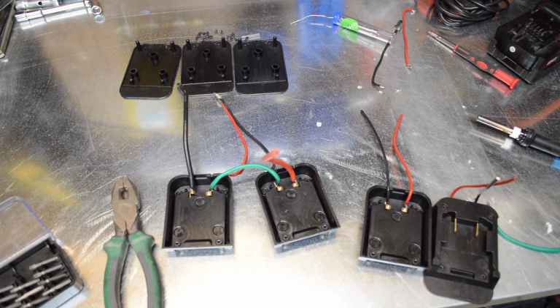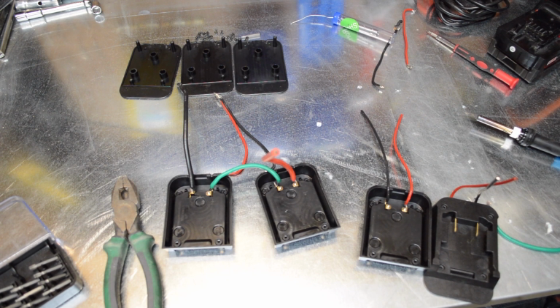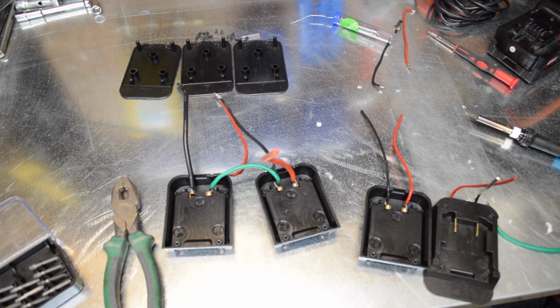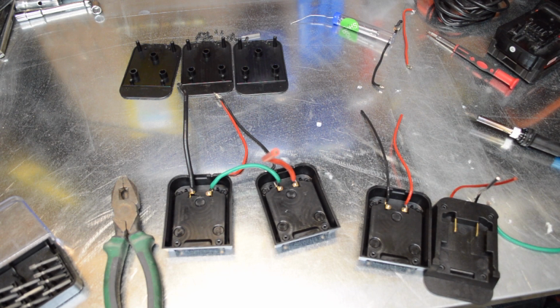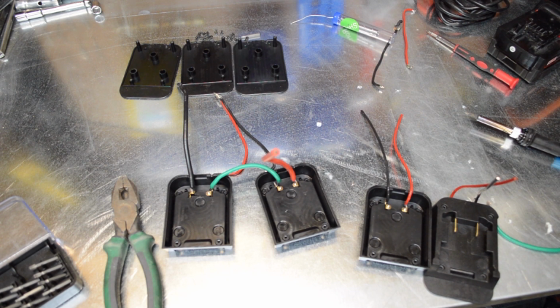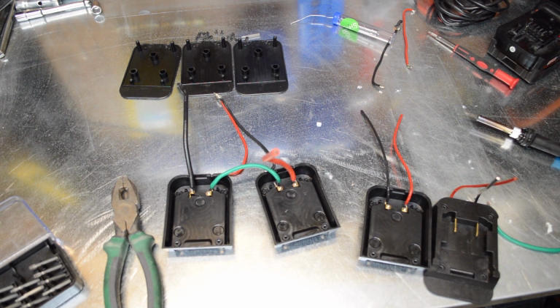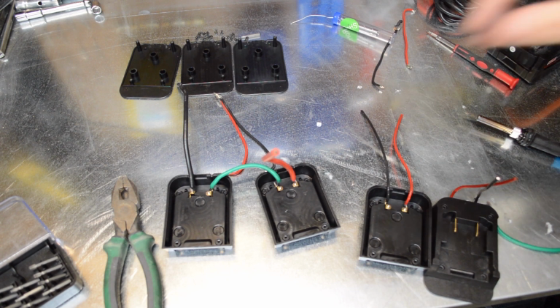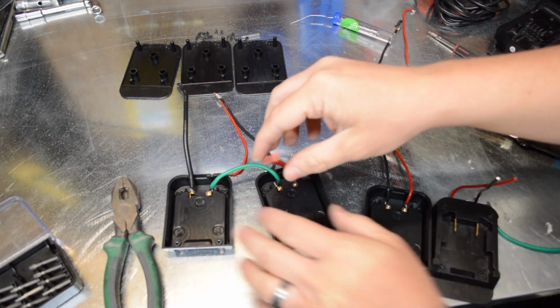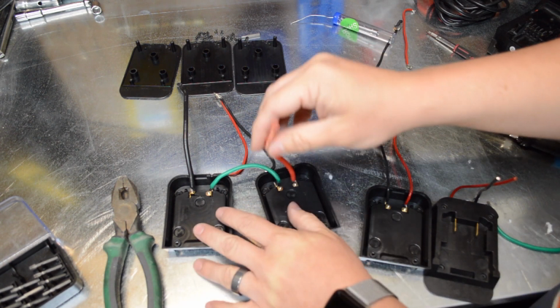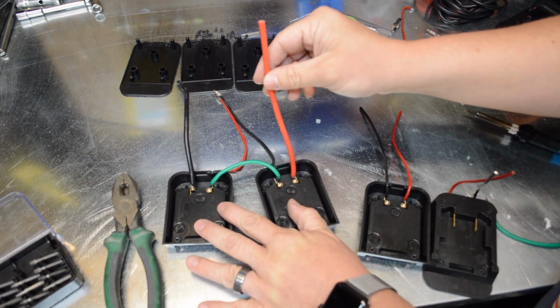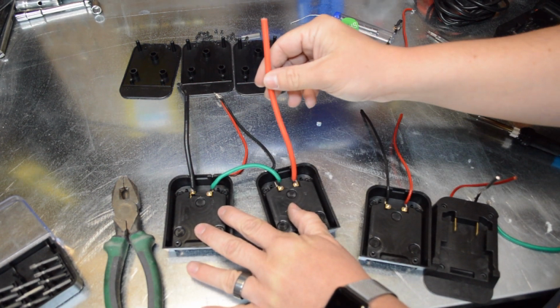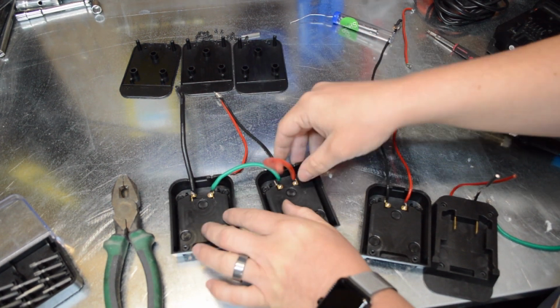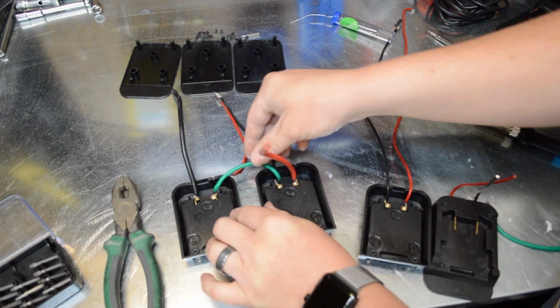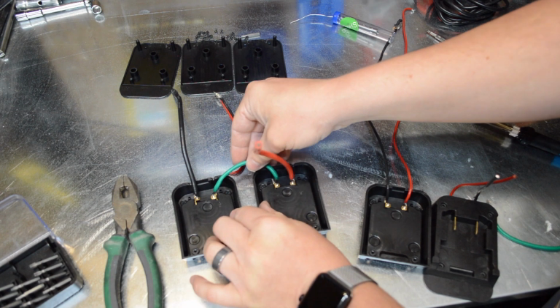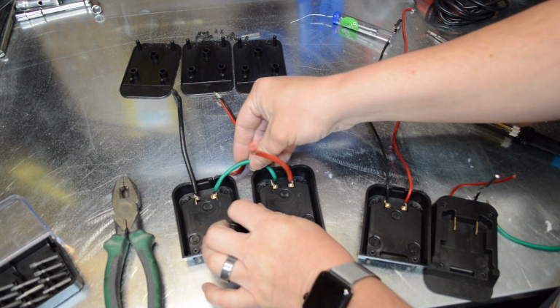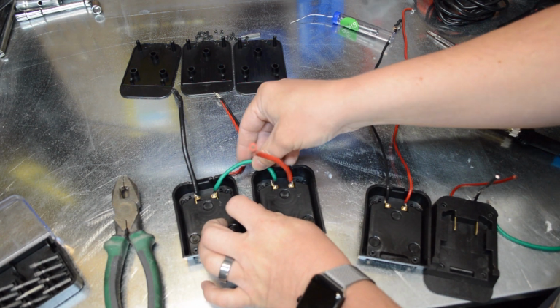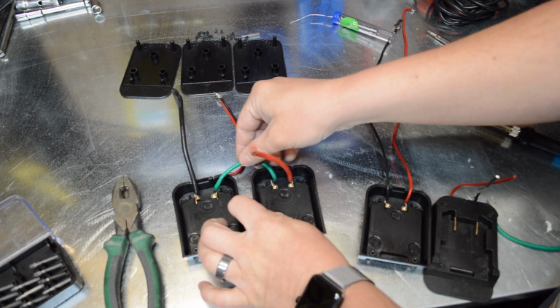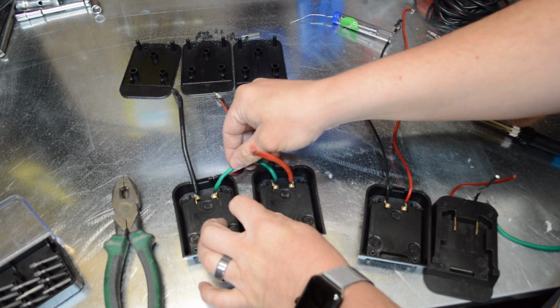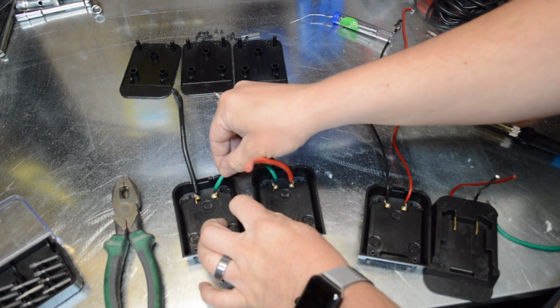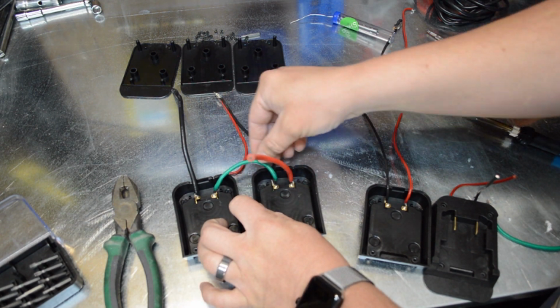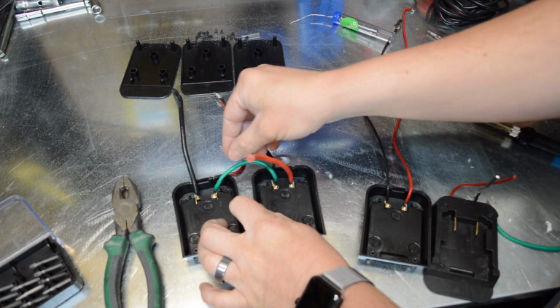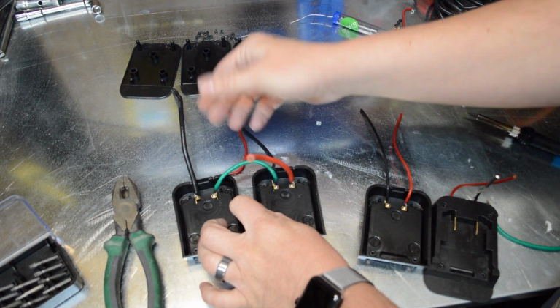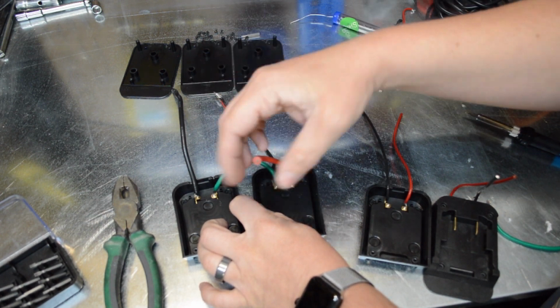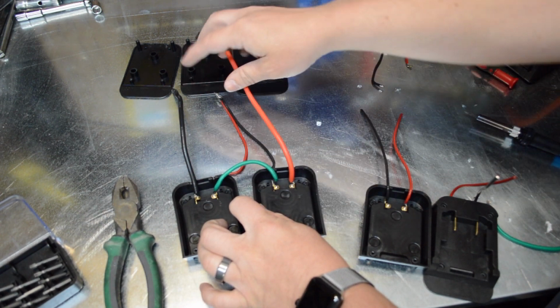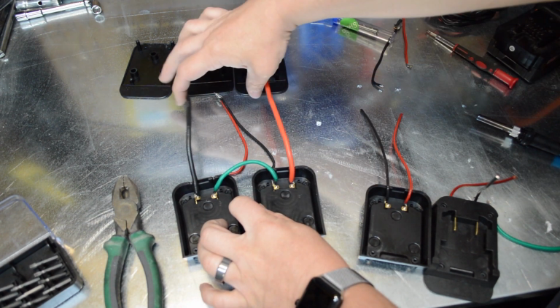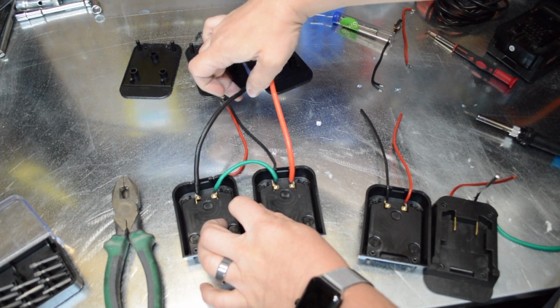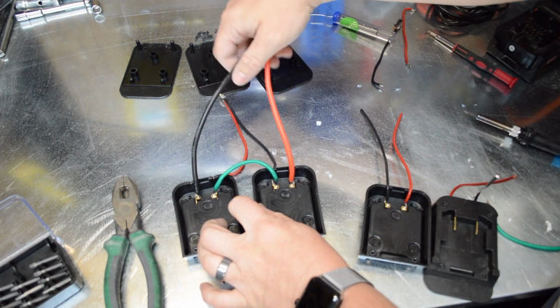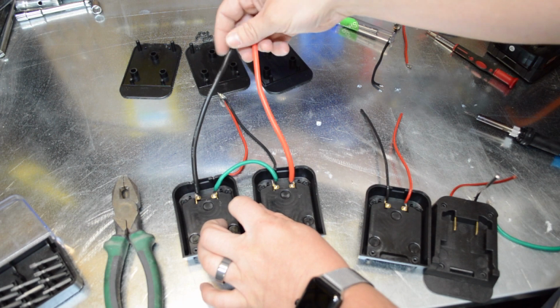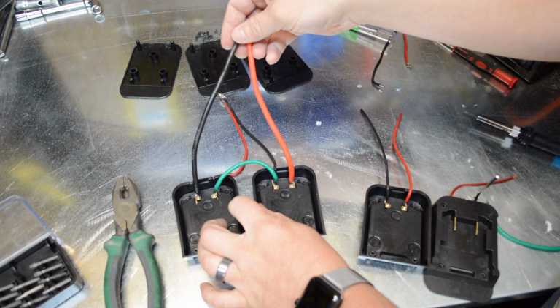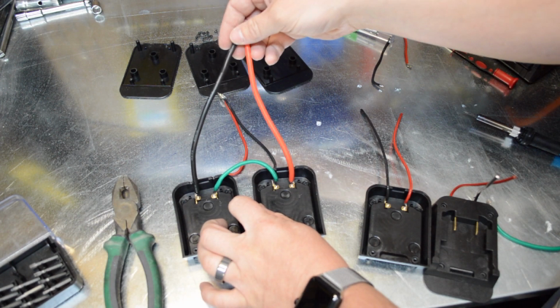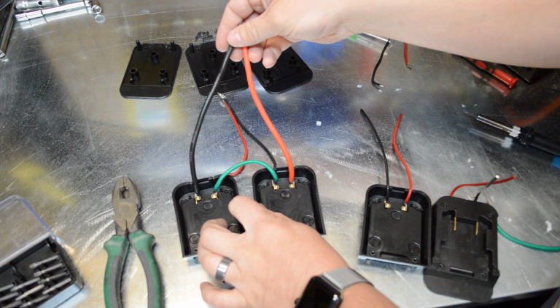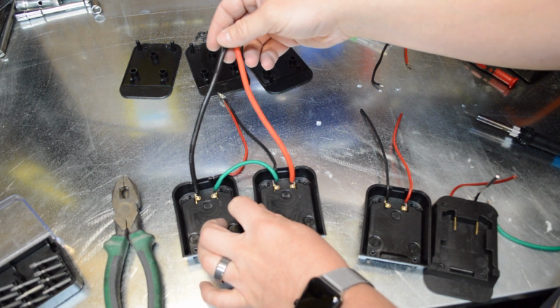We have one side done. I've upgraded the wires to 10-gauge and put them in series, so between these two wires we will get the full 36 volts.